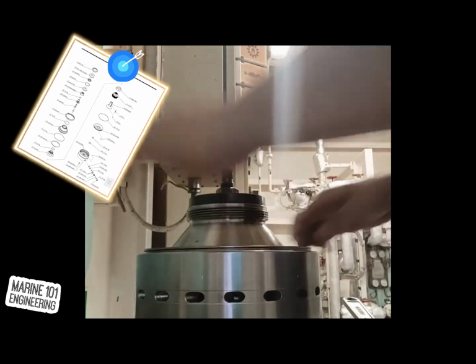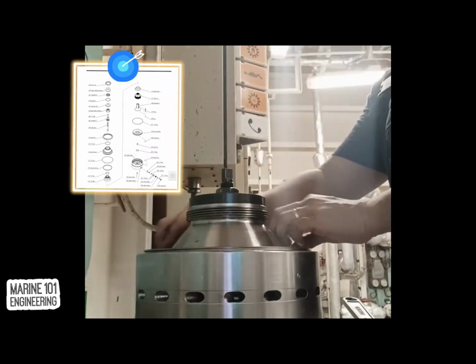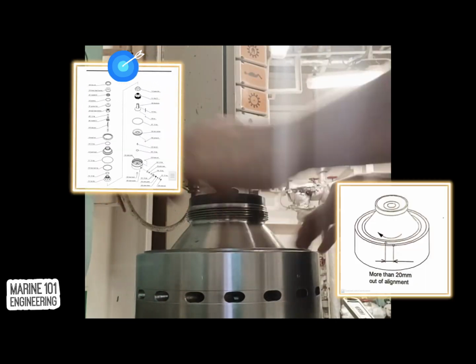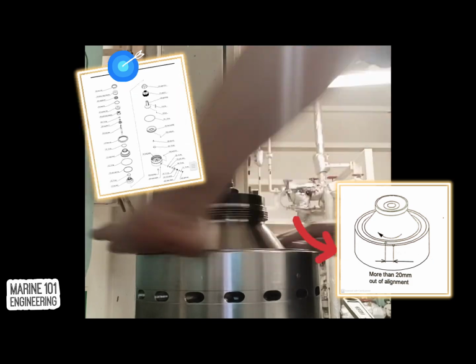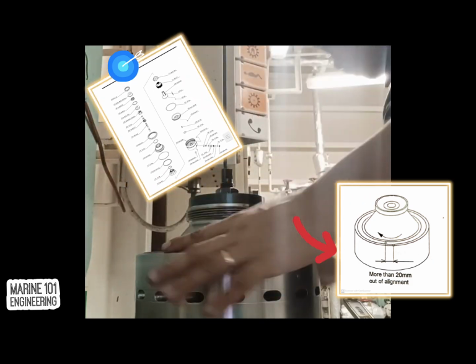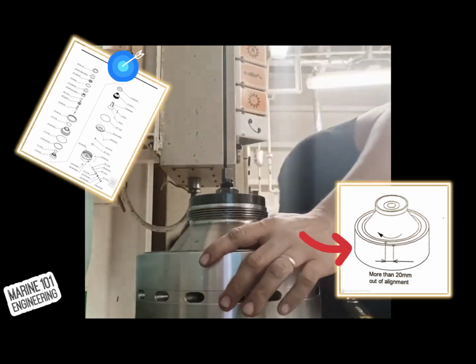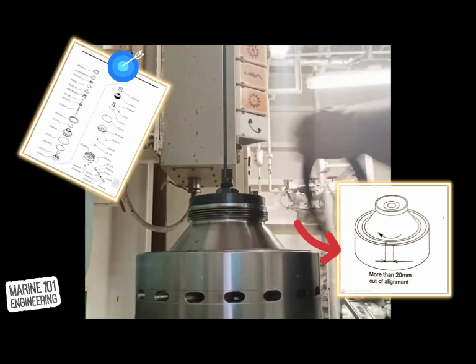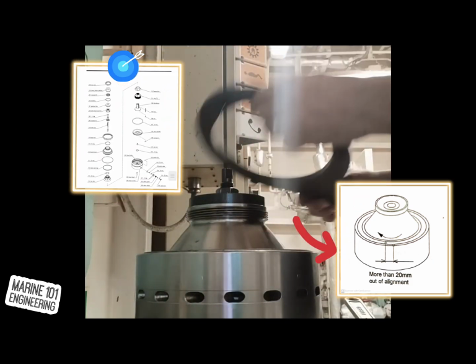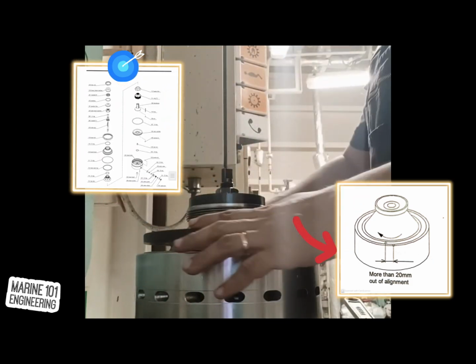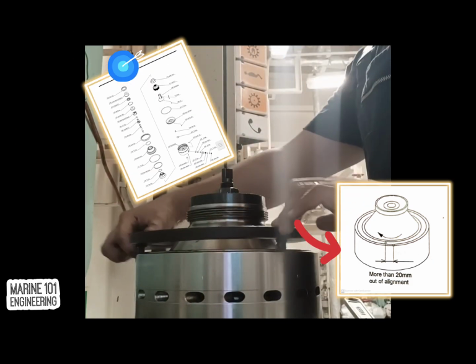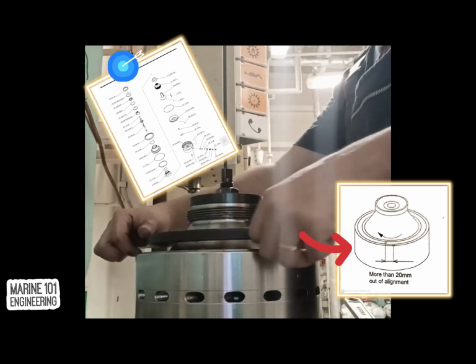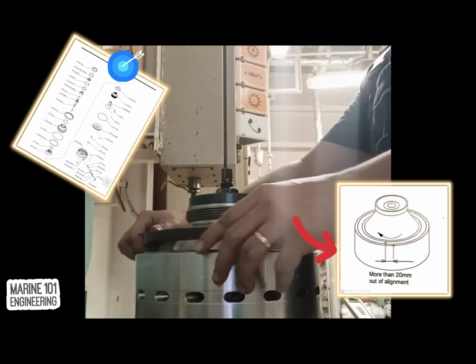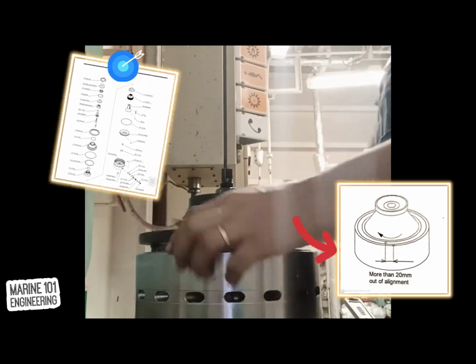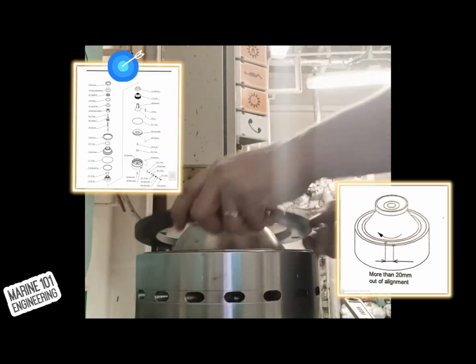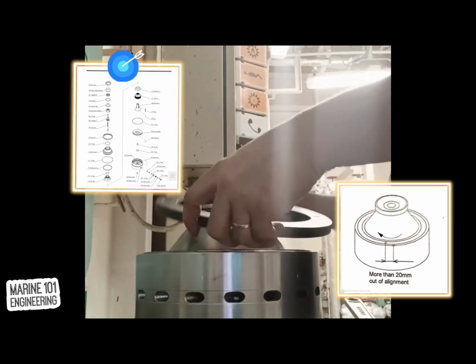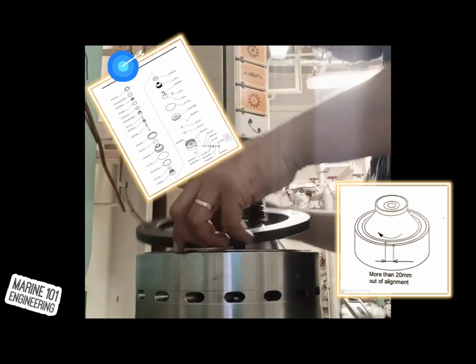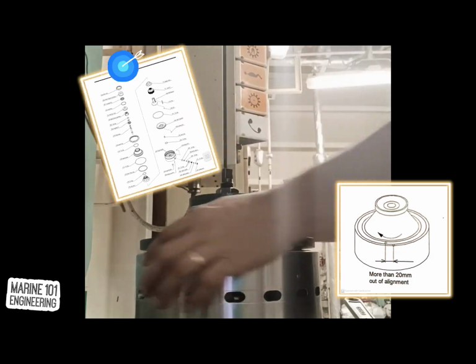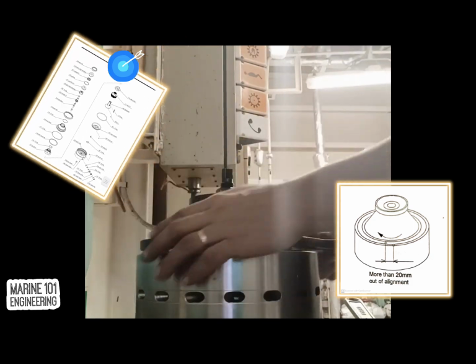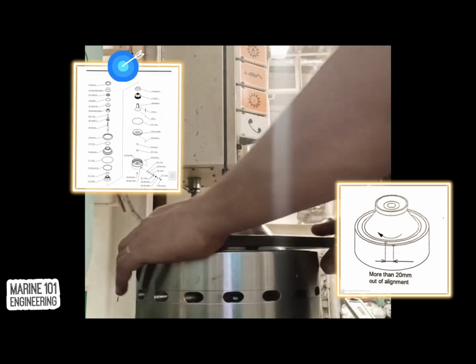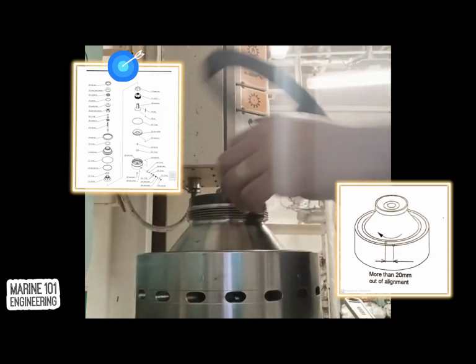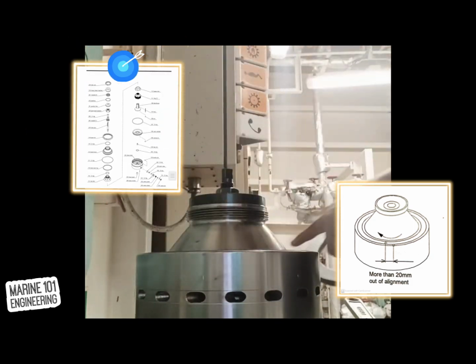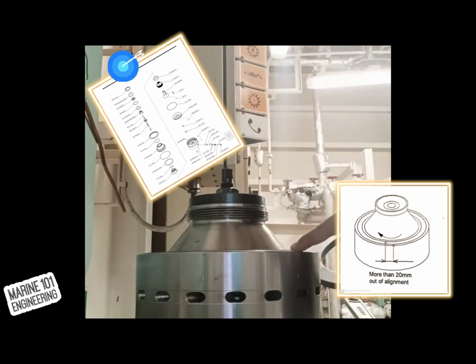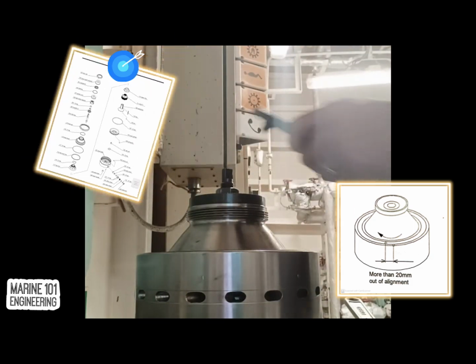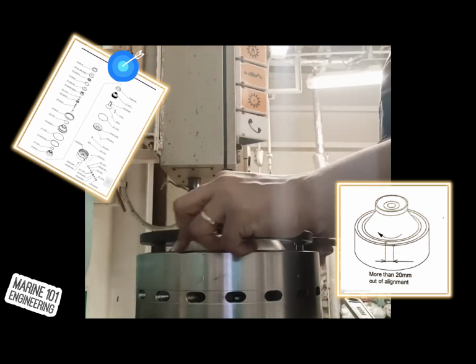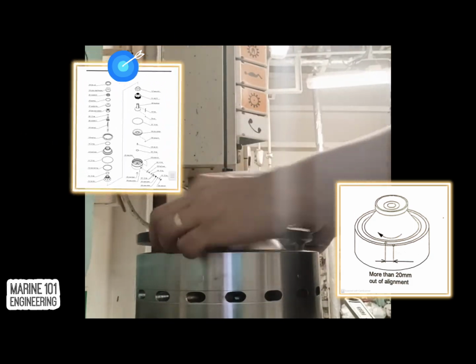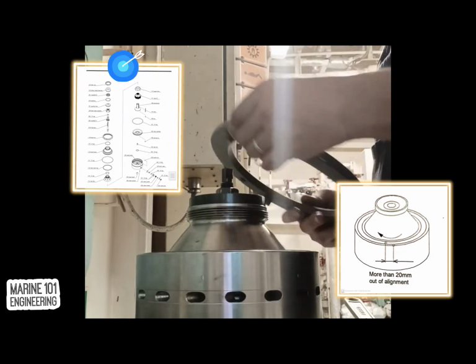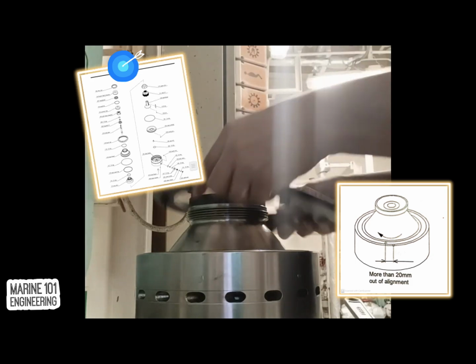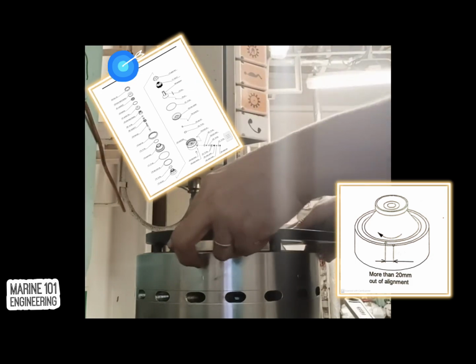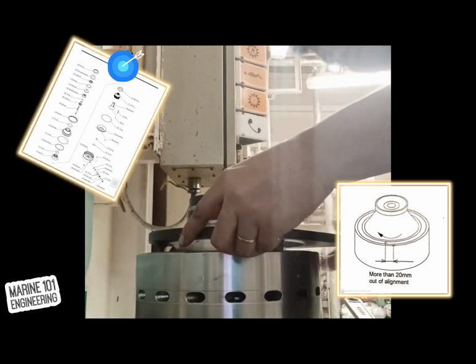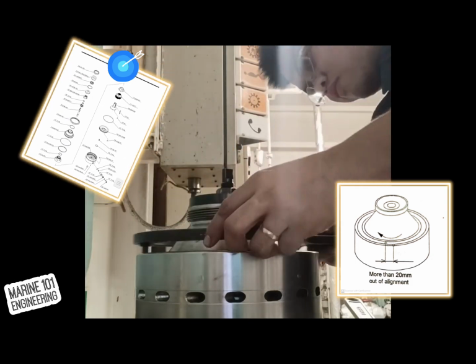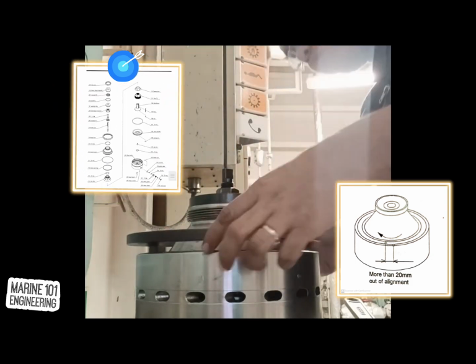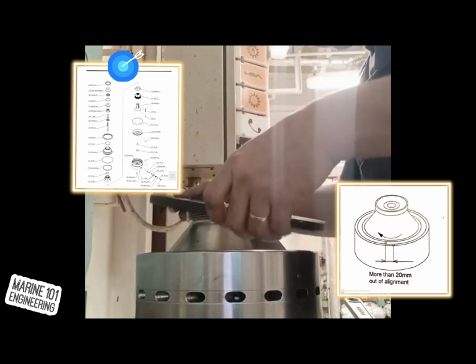Tally marks on the lock ring to the bowl body can be adjusted up to 20 millimeters from previous markings. Adding or removing bowl discs may affect the tightening process, hence the markings shall be your guide and limit. More than 20 millimeters means a misalignment on the bowl.